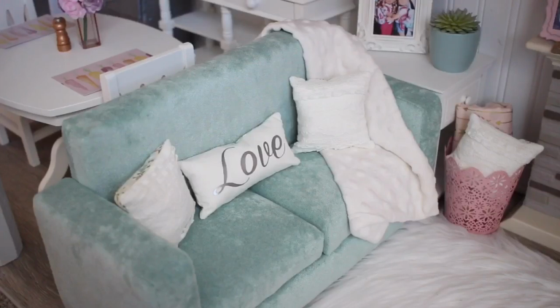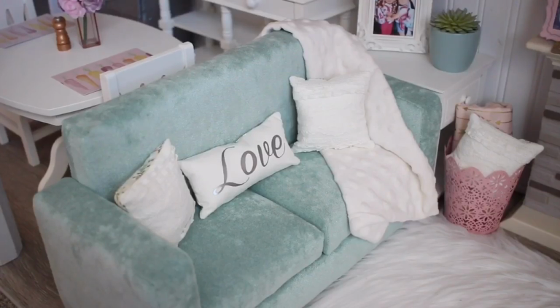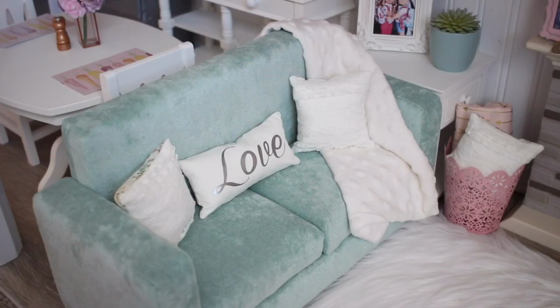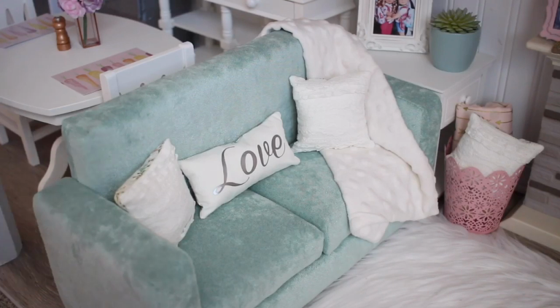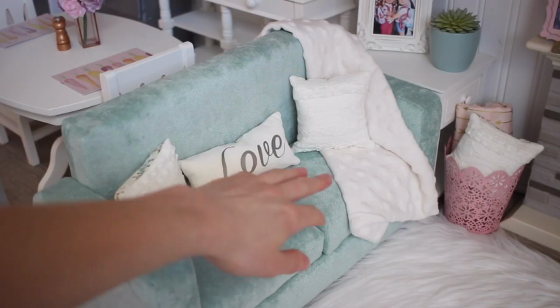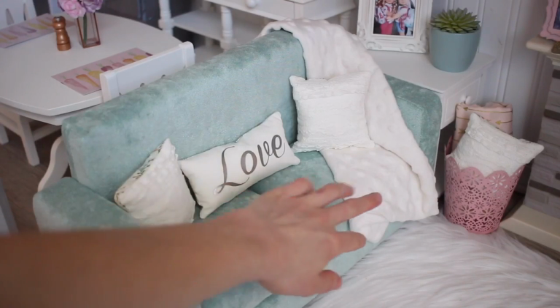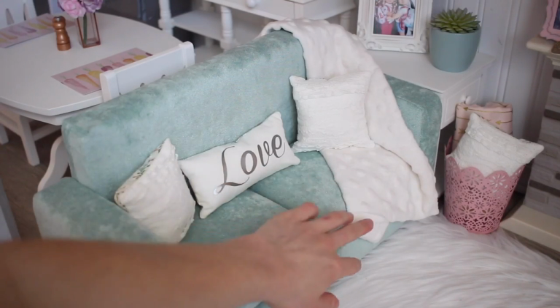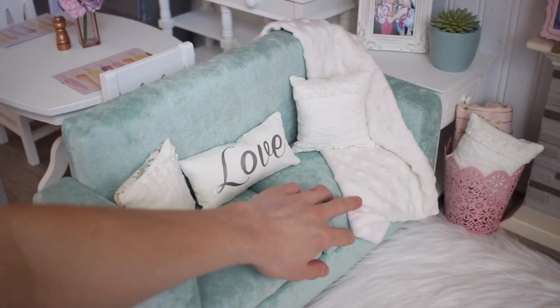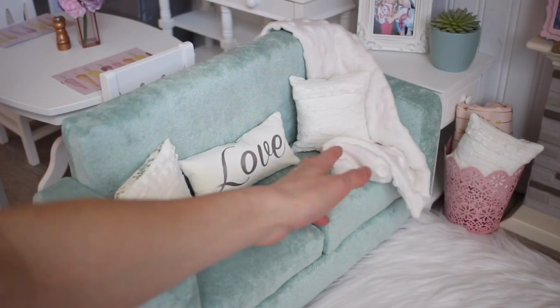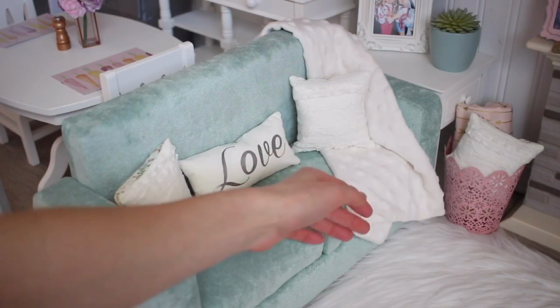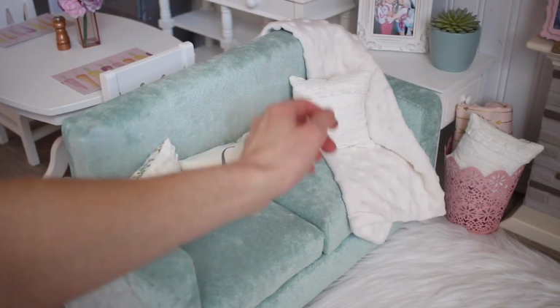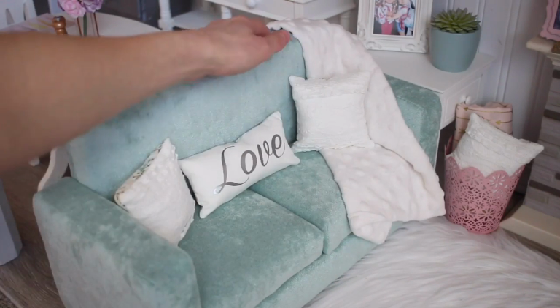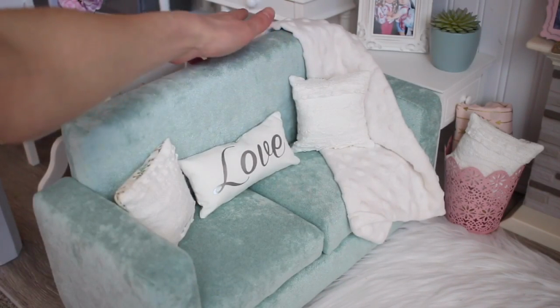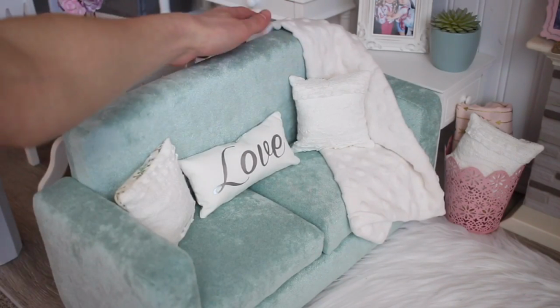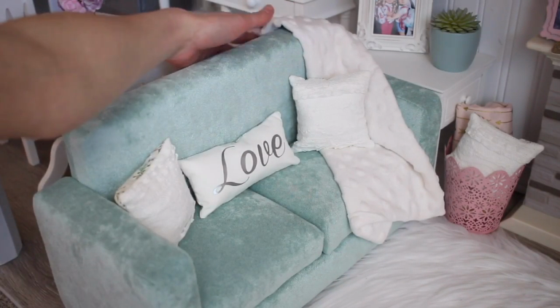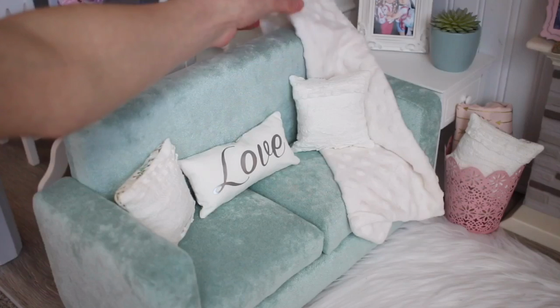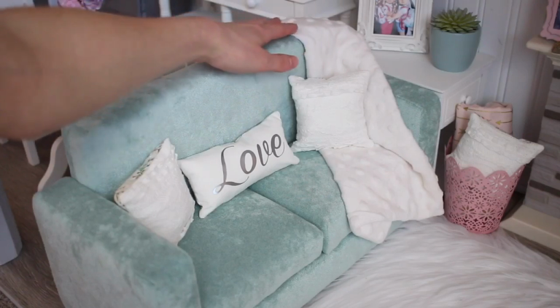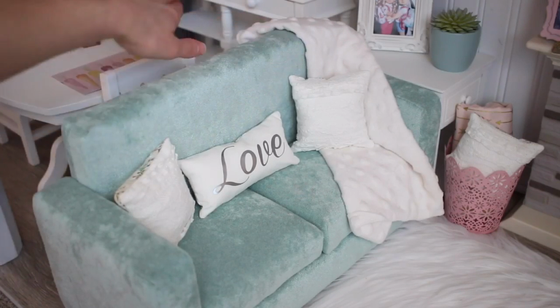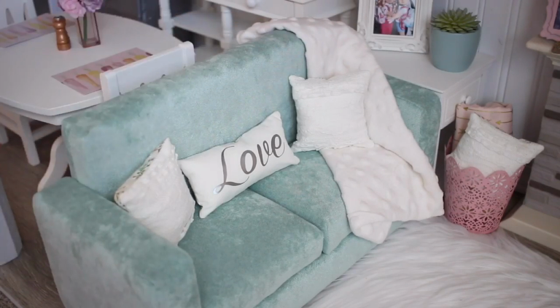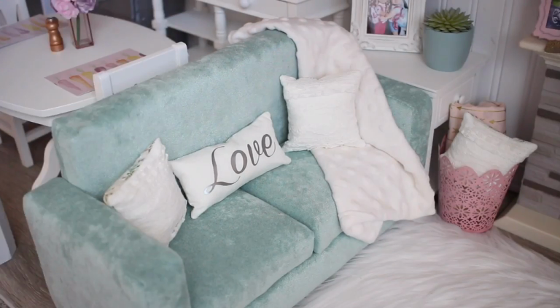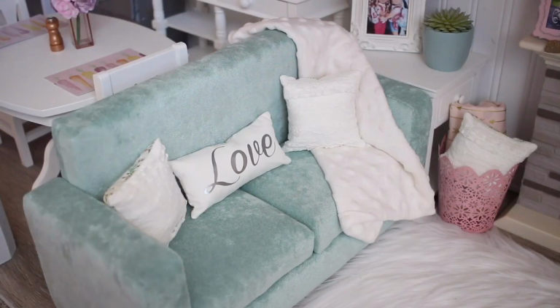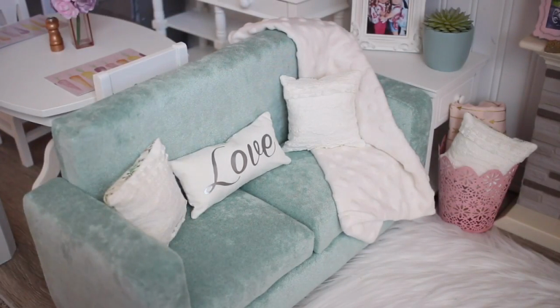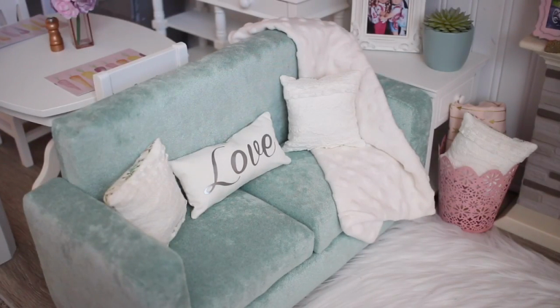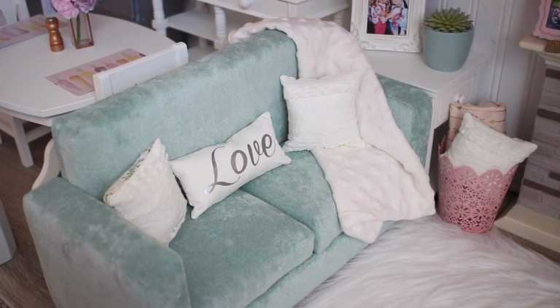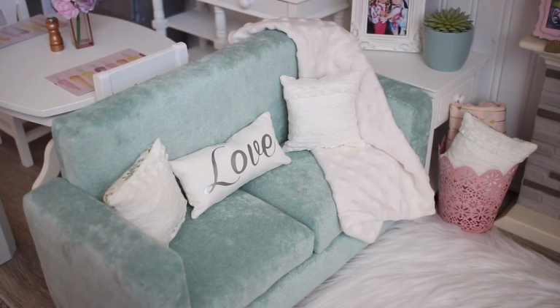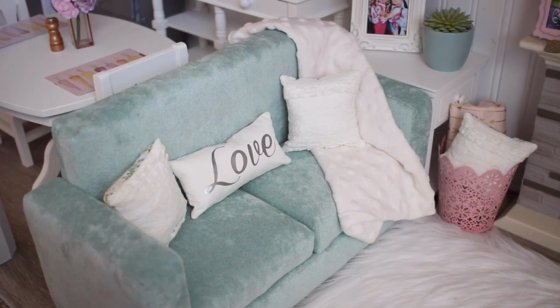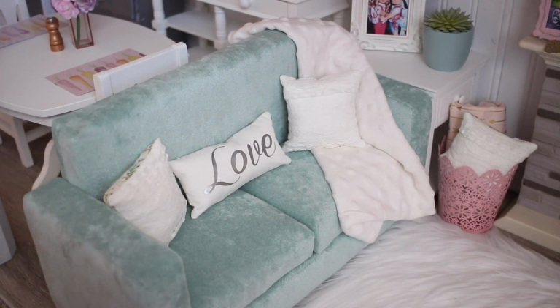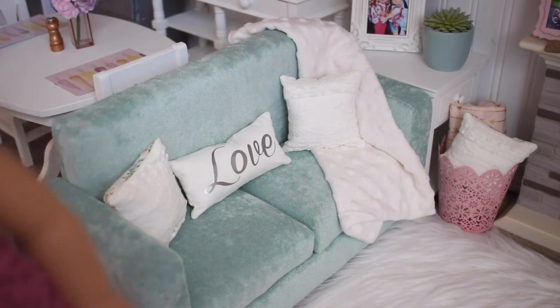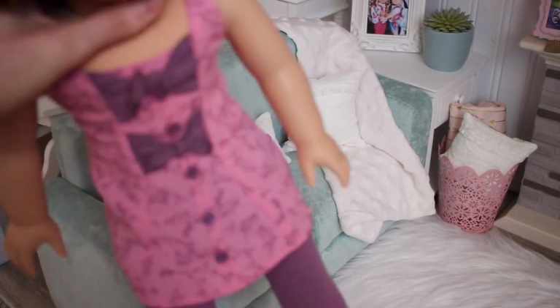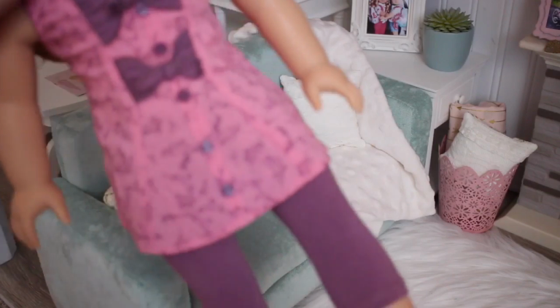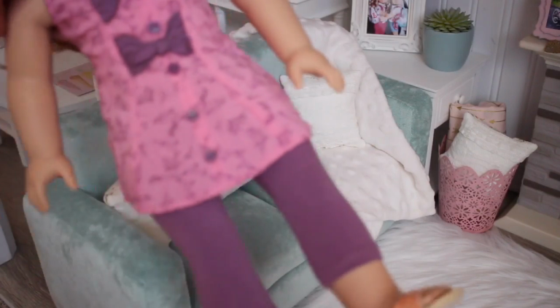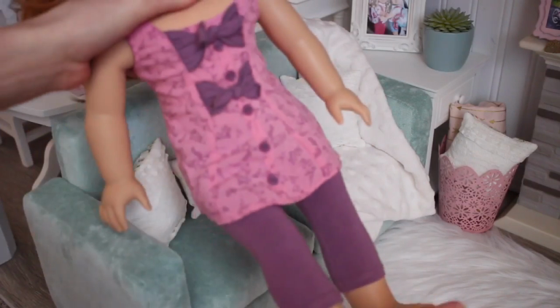Her couch sets usually come with a little throw blanket and it's made out of a minky blanket material. Let me put a doll on it so you guys can kind of see what it looks like when I have a doll on there.